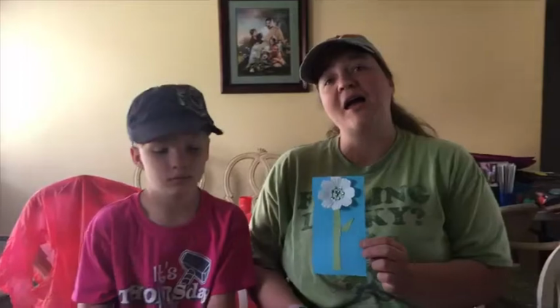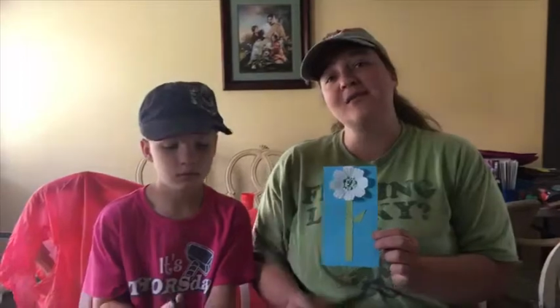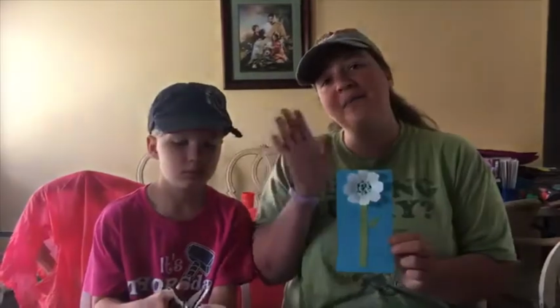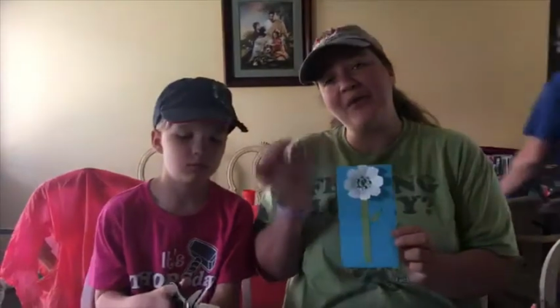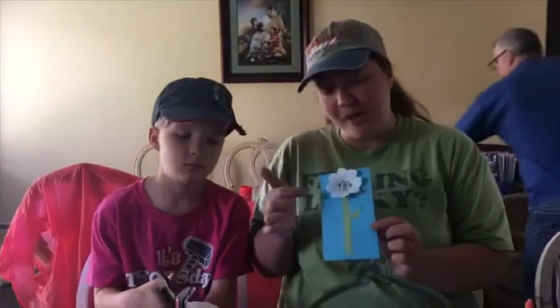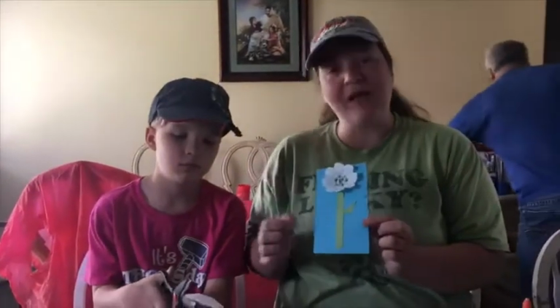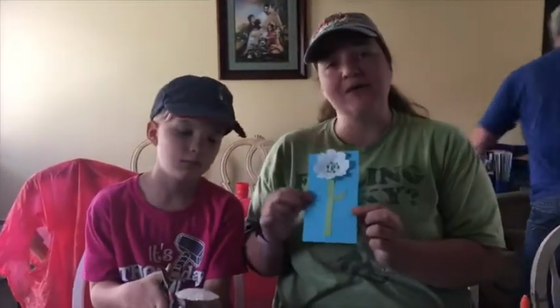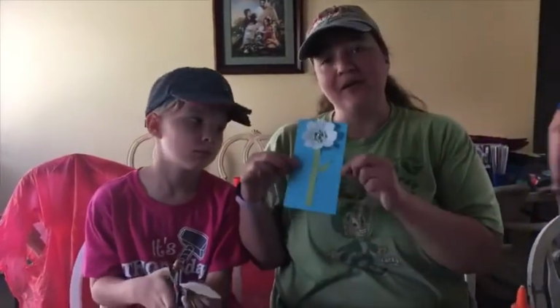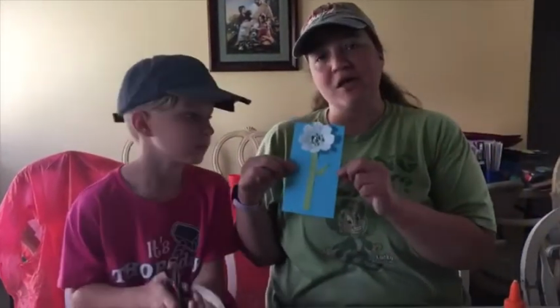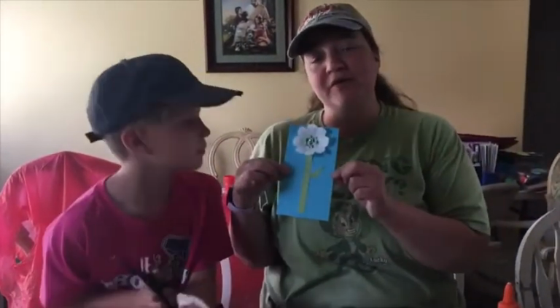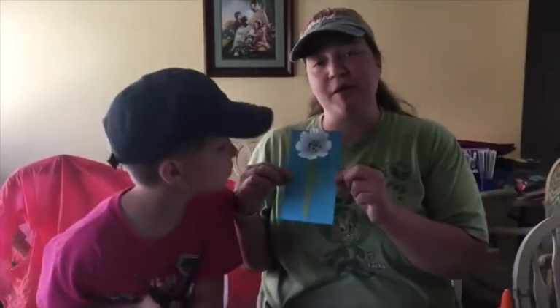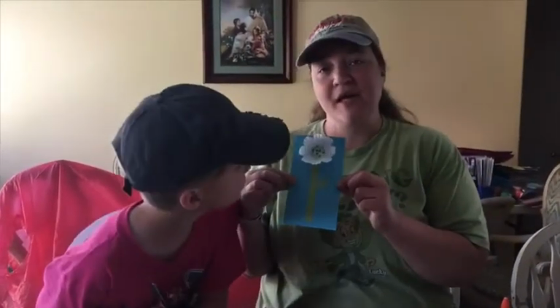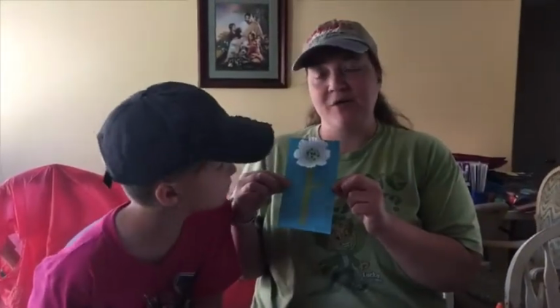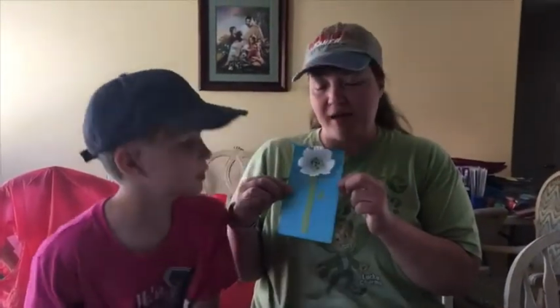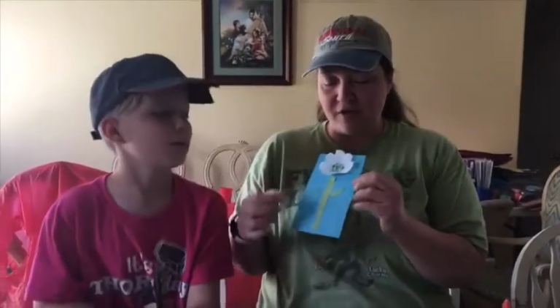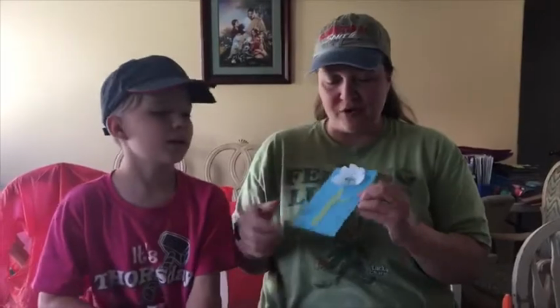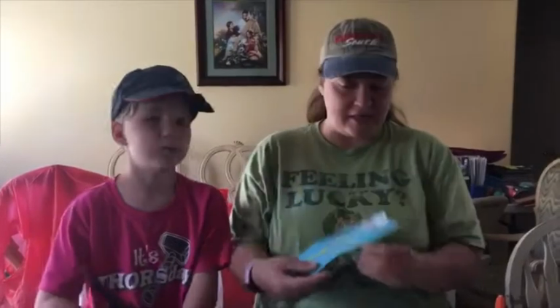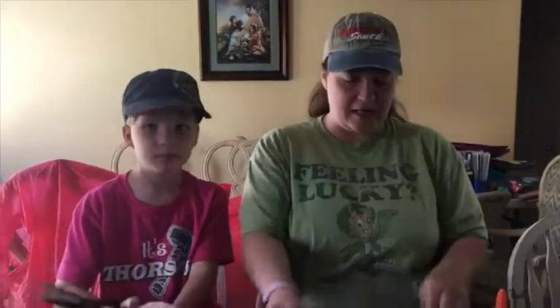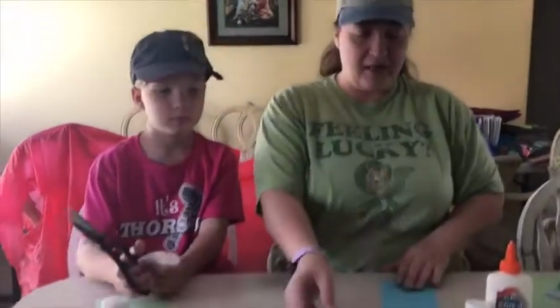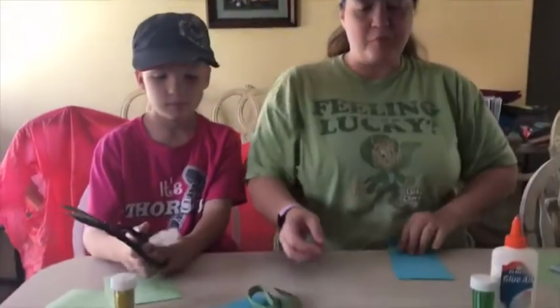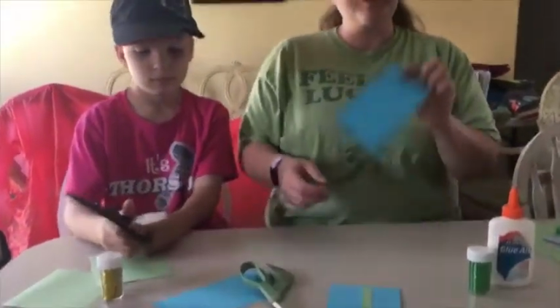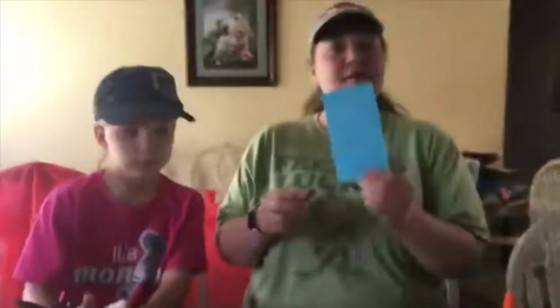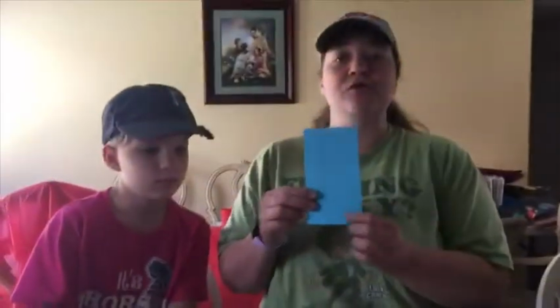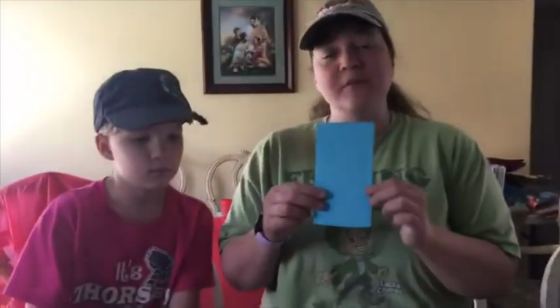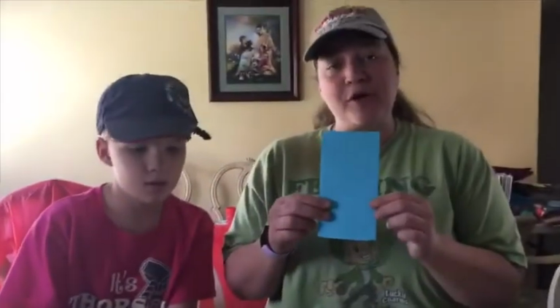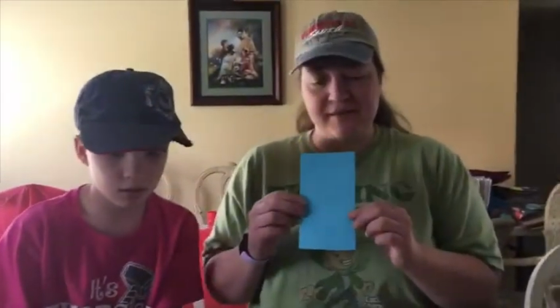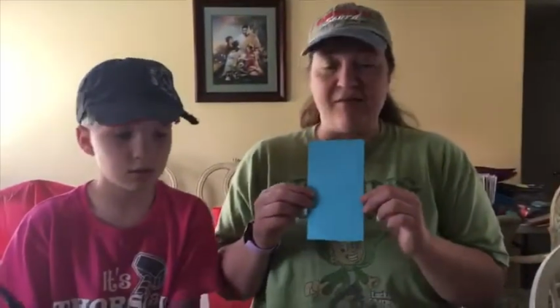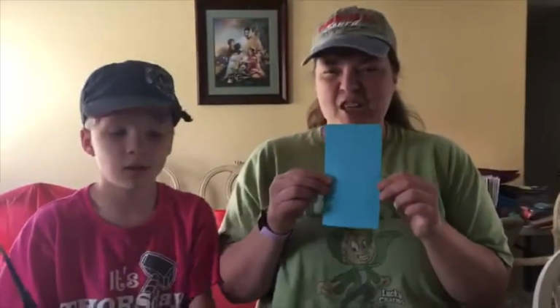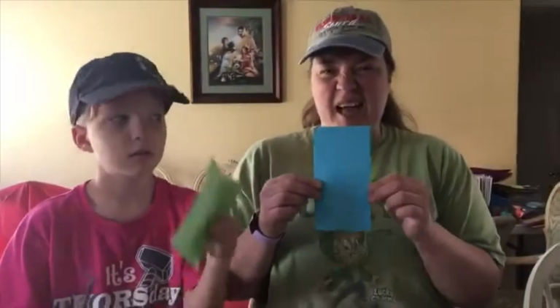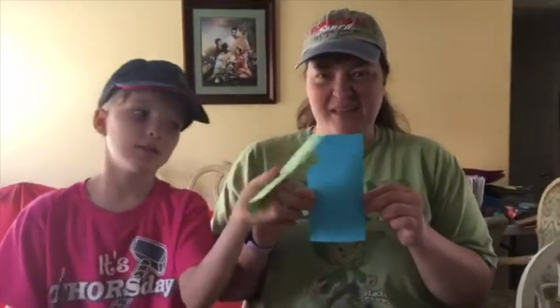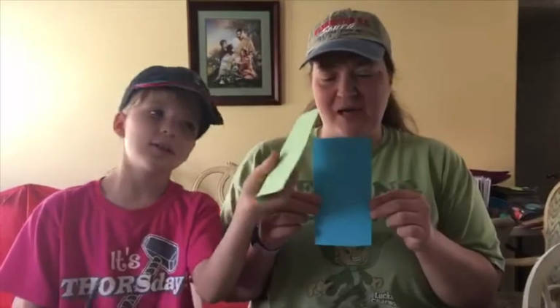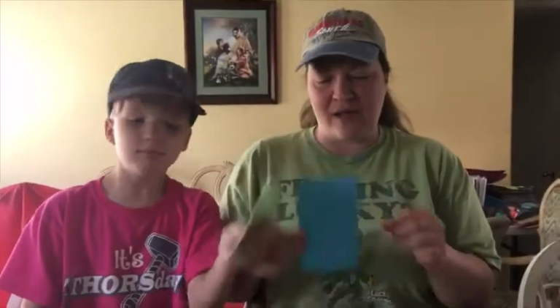Hi guys, welcome back. We're going to make our spring flowers now. You just need a blue piece of construction paper, and this is kind of like our sky — it's behind our flower.